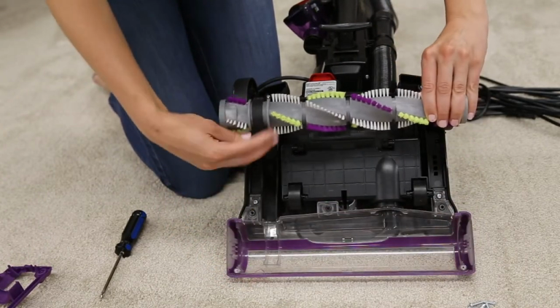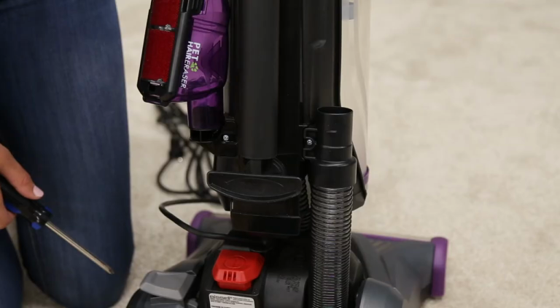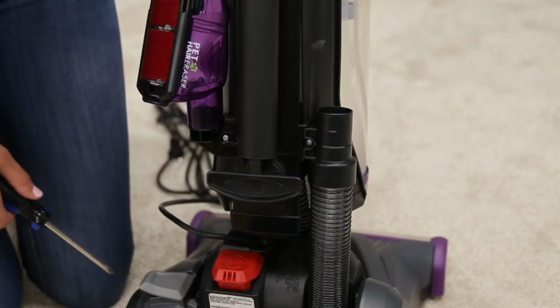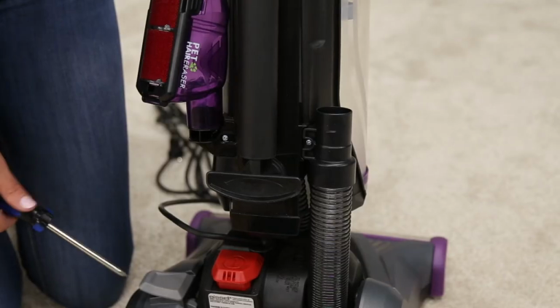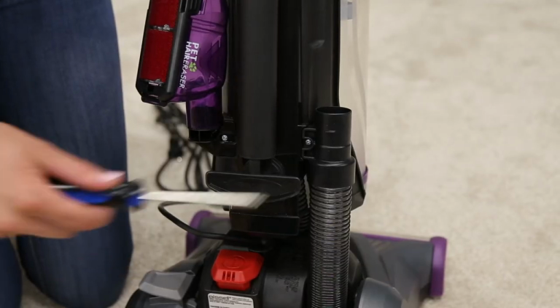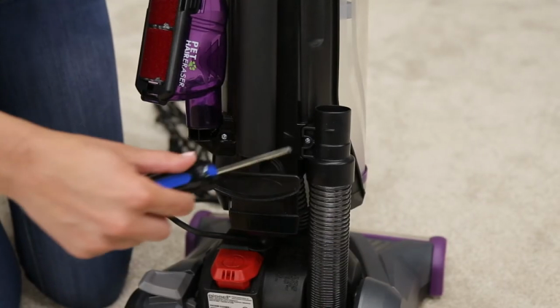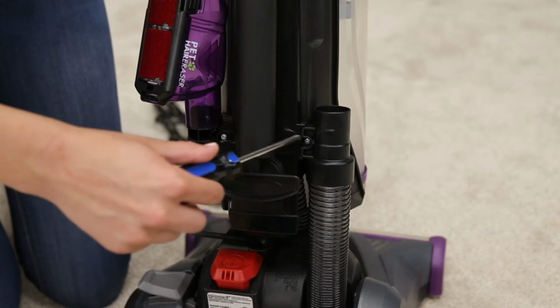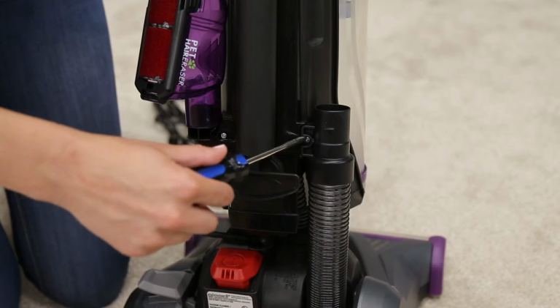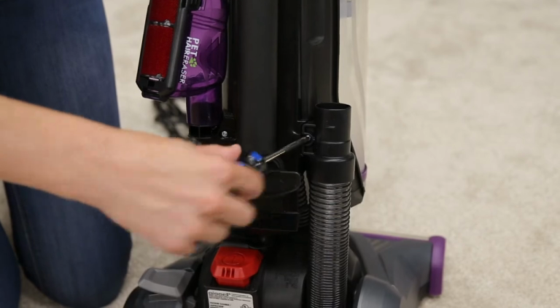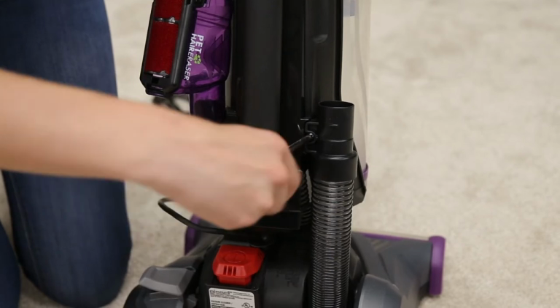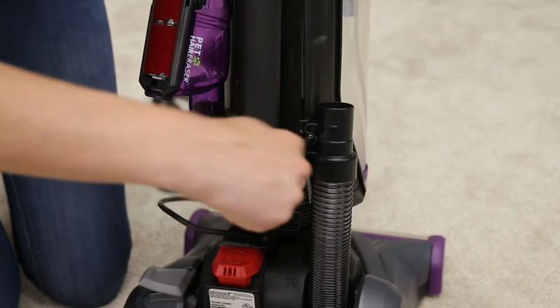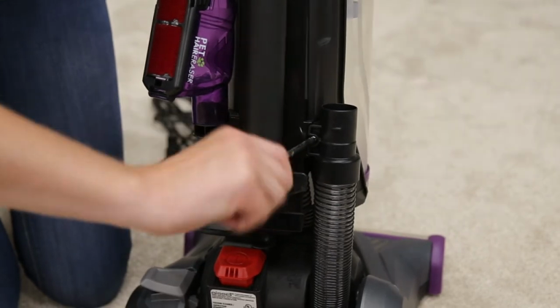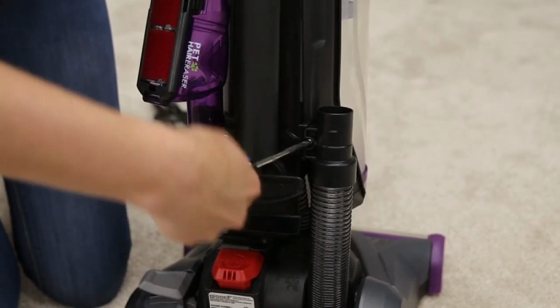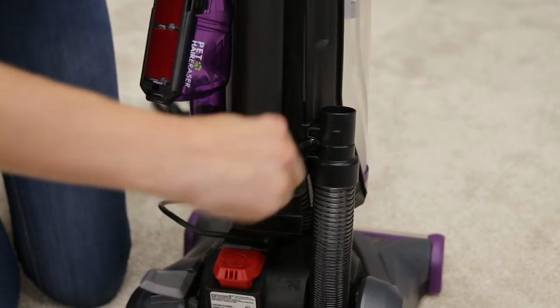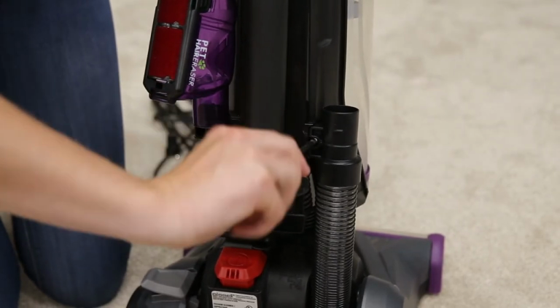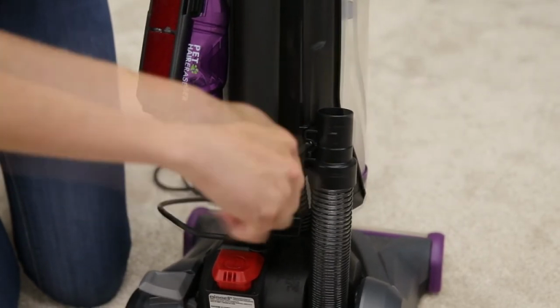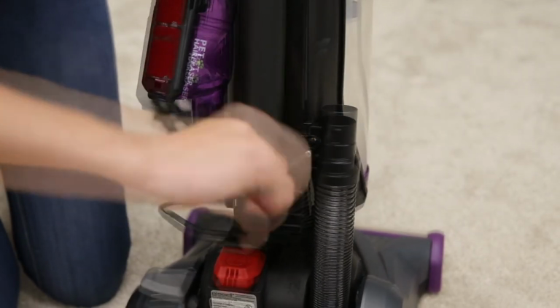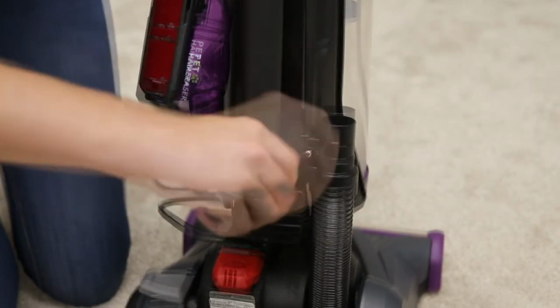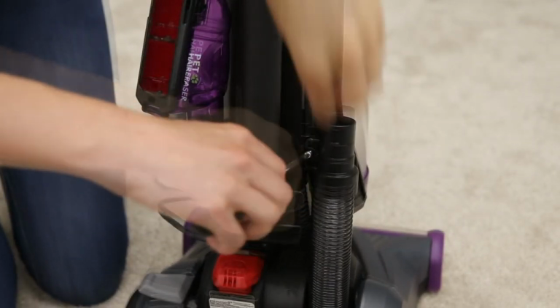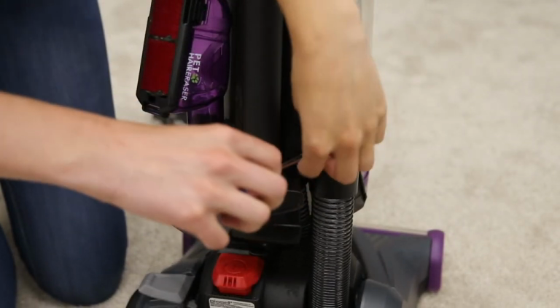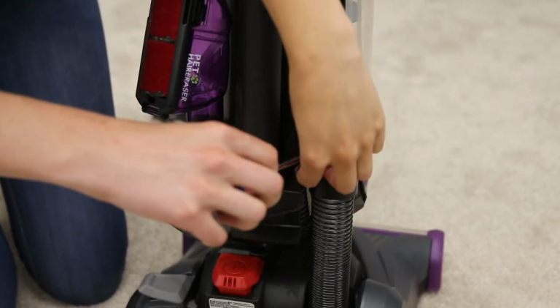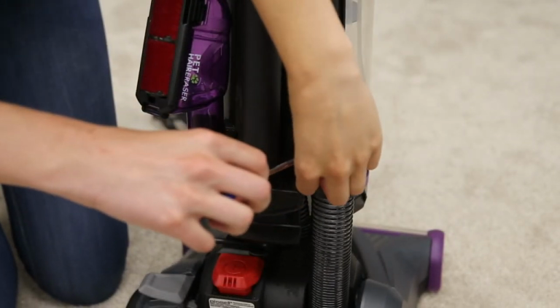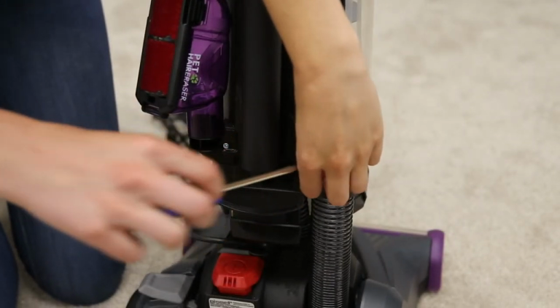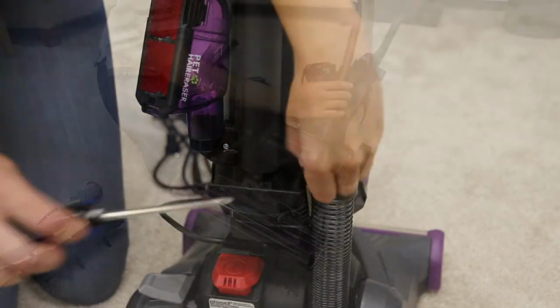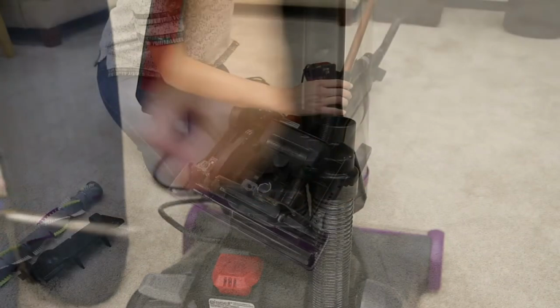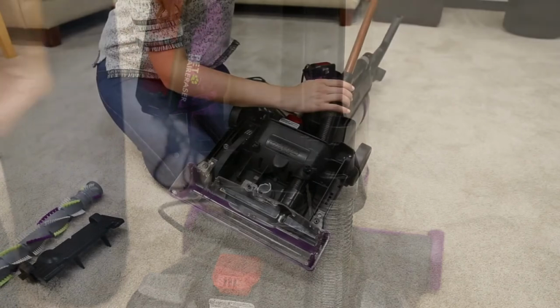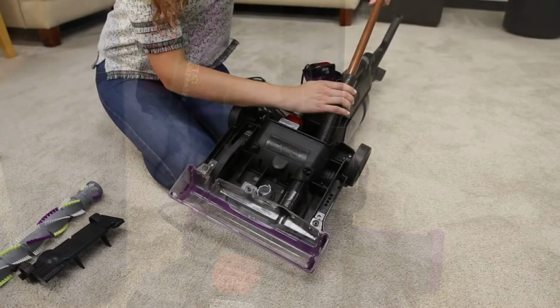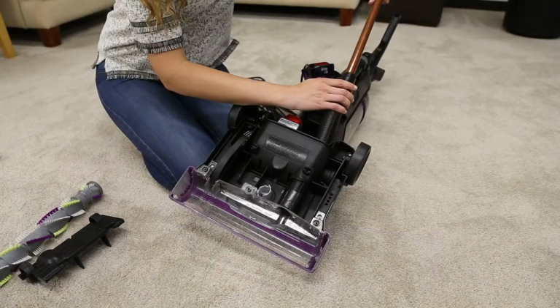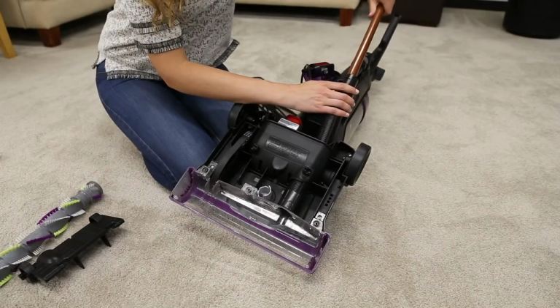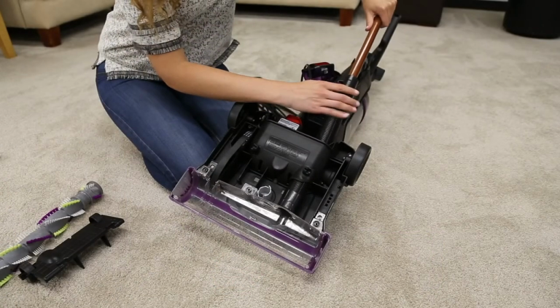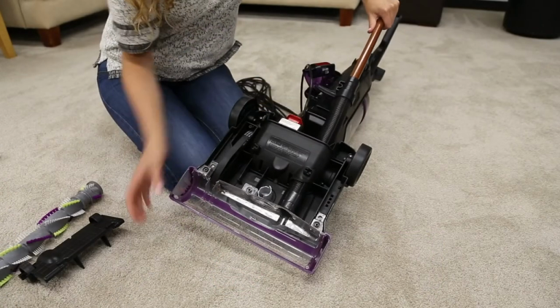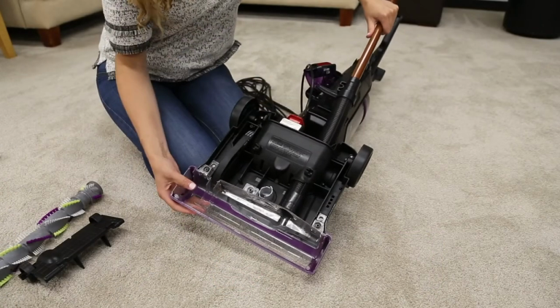Check the lower hose at the base of the vacuum. Remove the single screw holding the hose in place and push out any potential clogs with a broom handle.